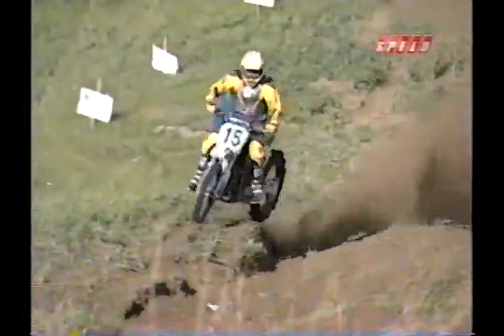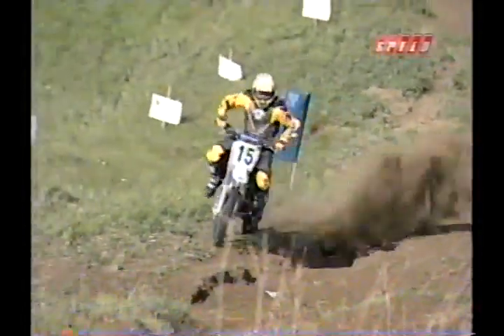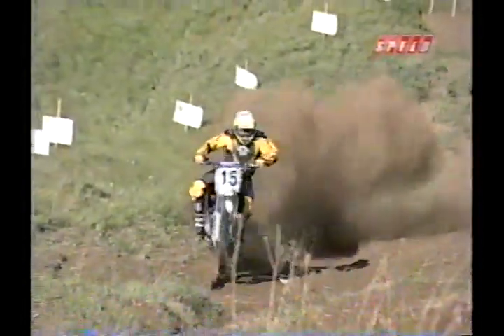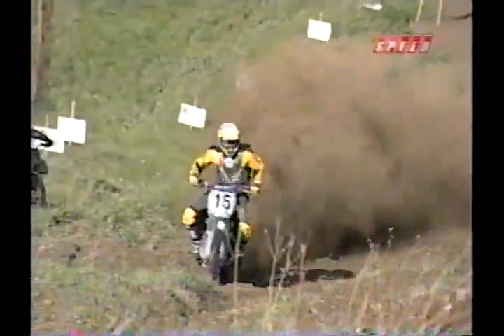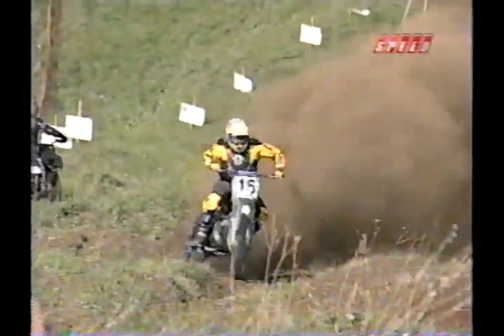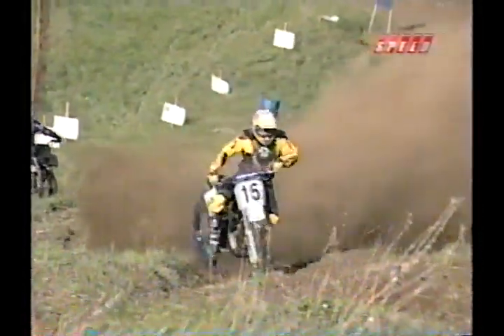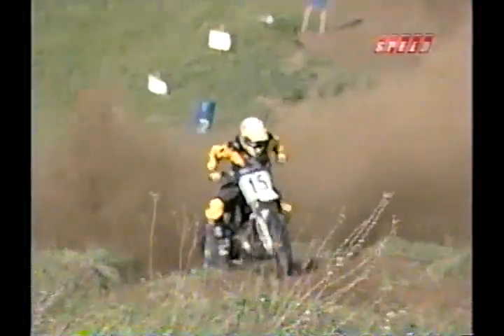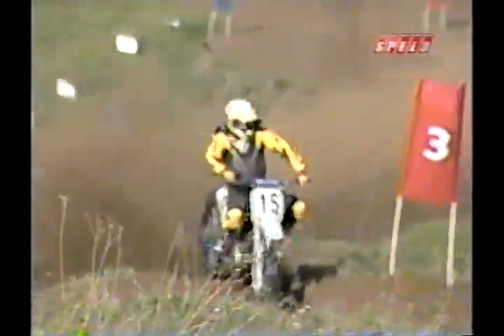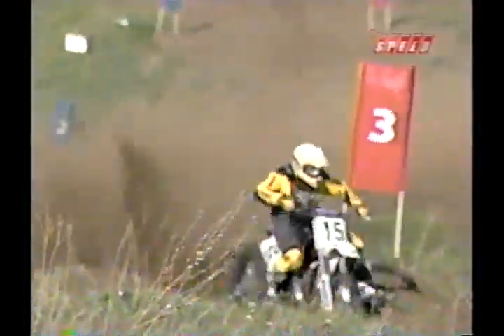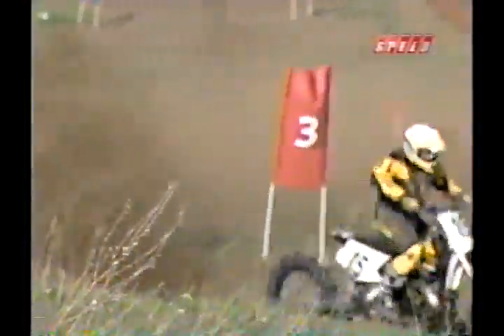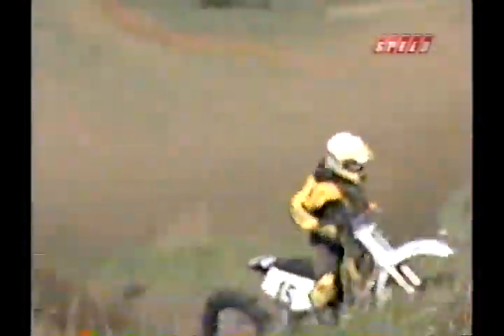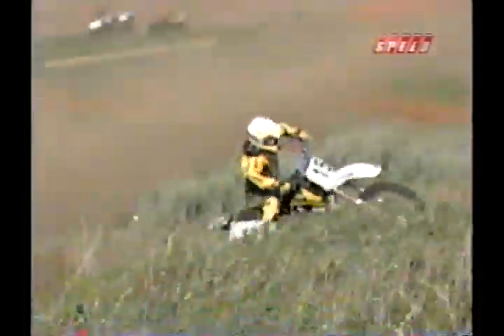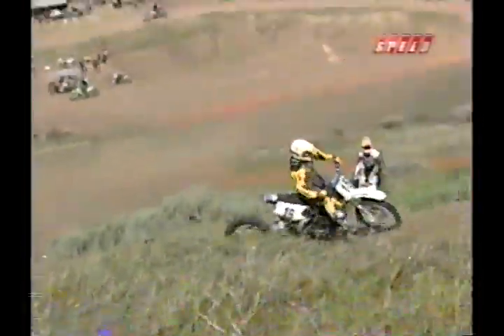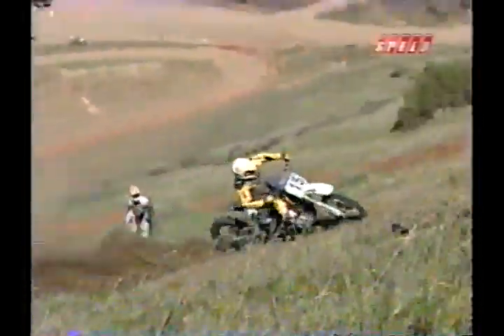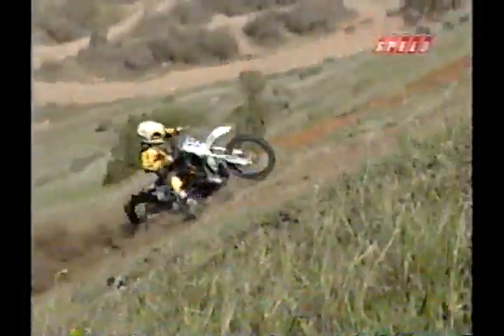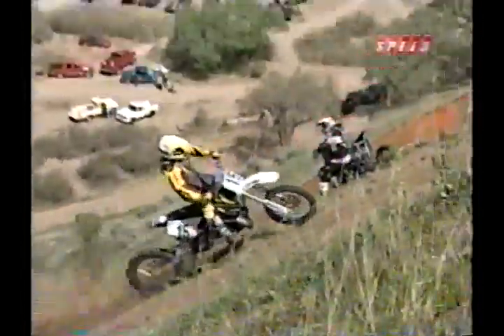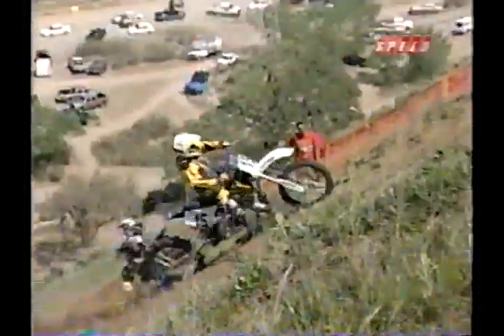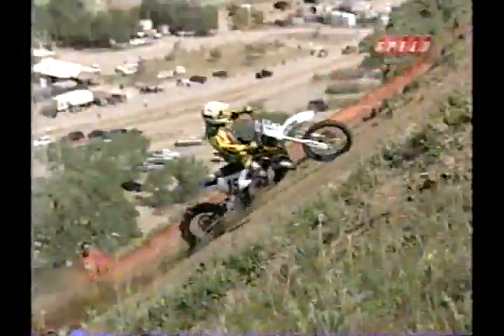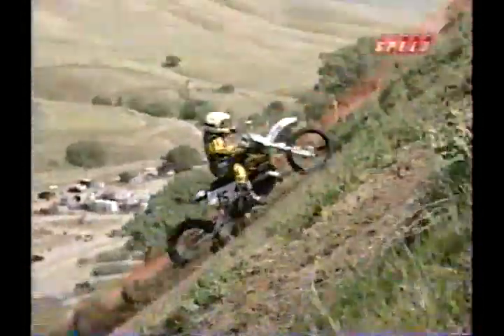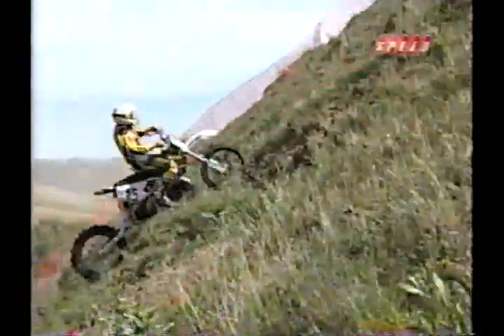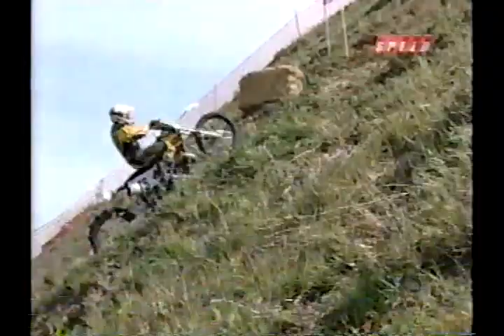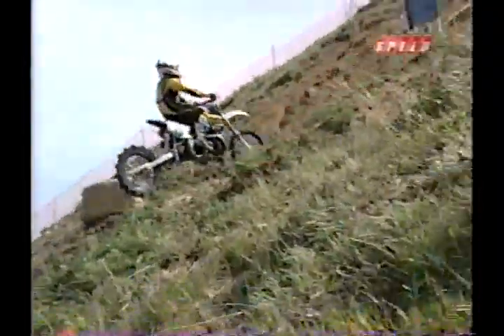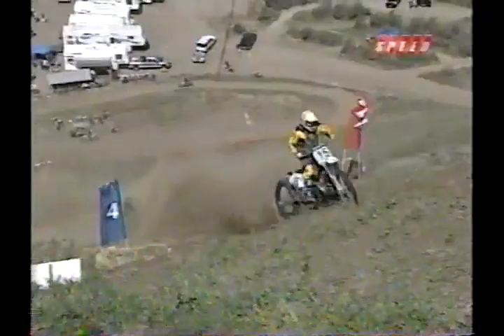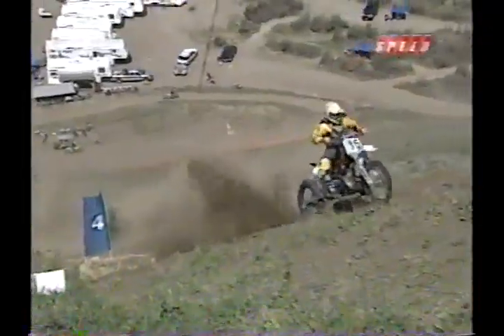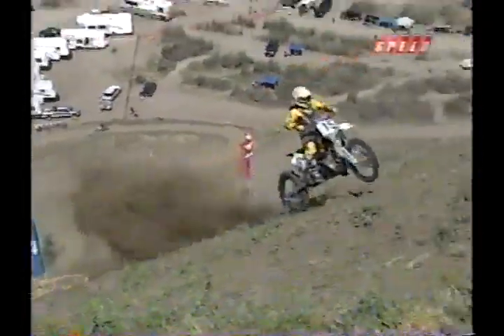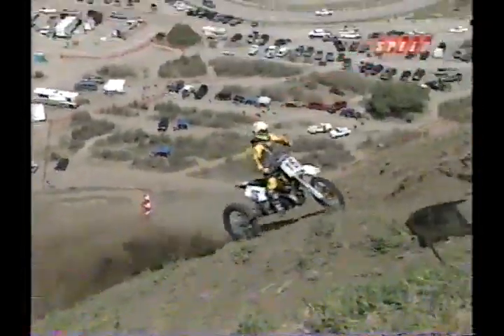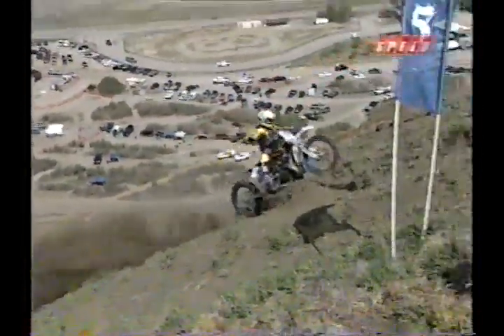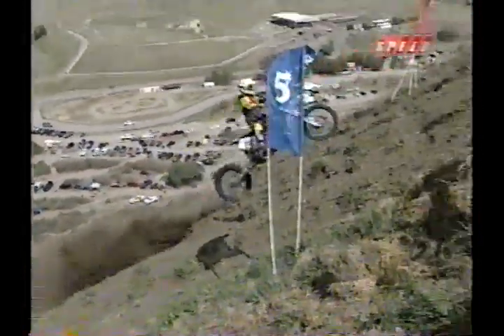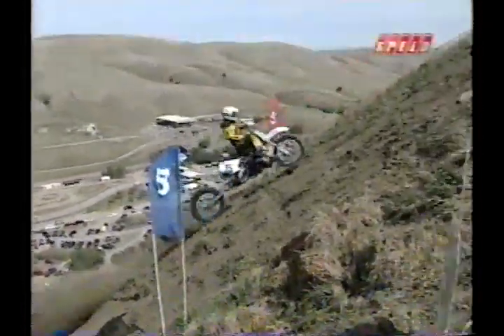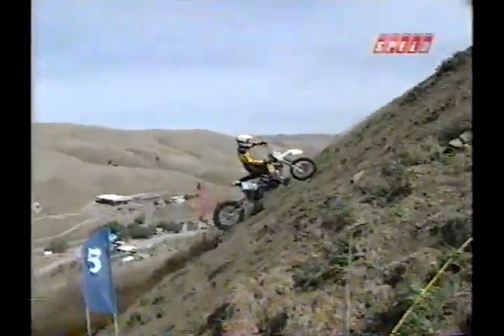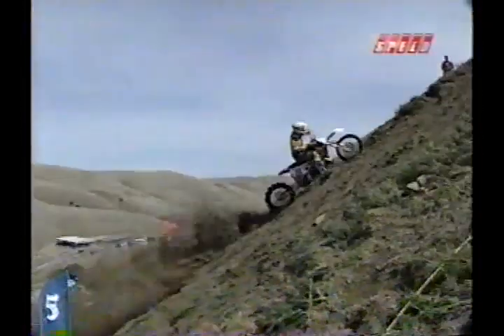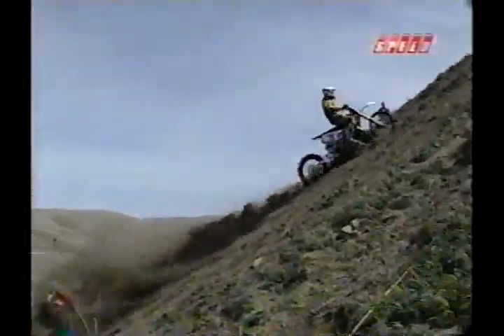Up and out of that rut as he continues up past gate number two, headed towards three and now to gate four. Harwood's out of West Jordan, Utah — this guy does a super job of riding, comes out of the rock country down there.